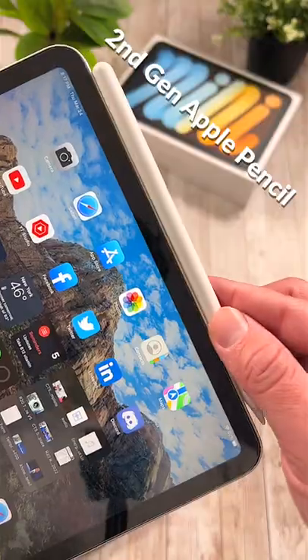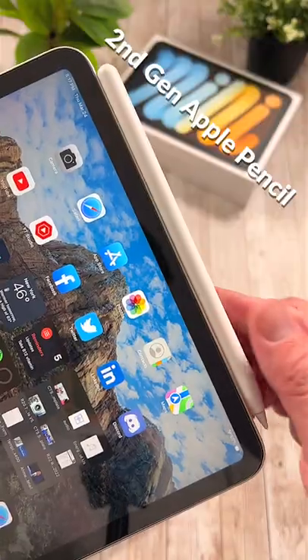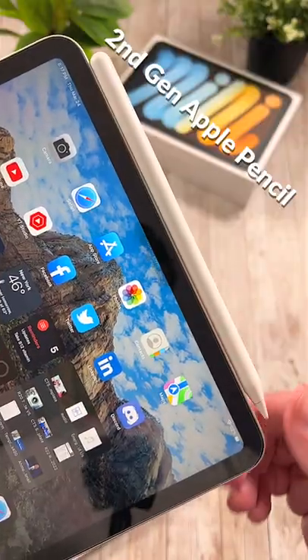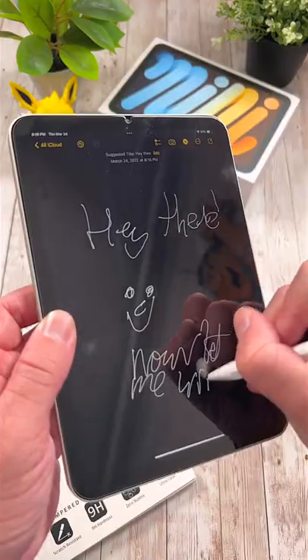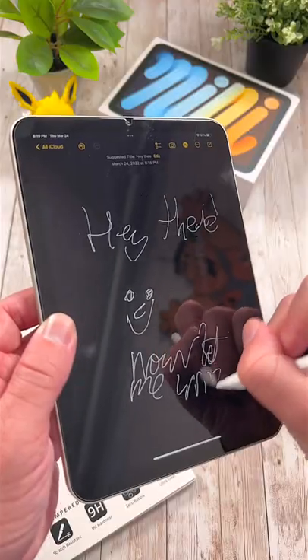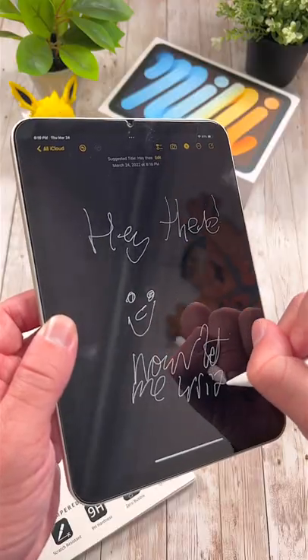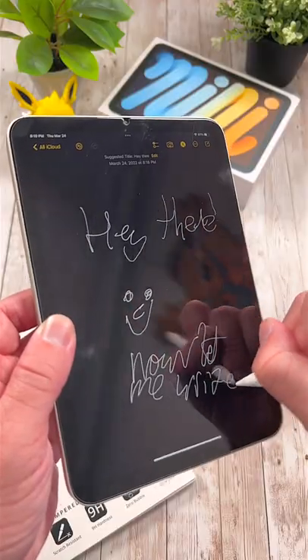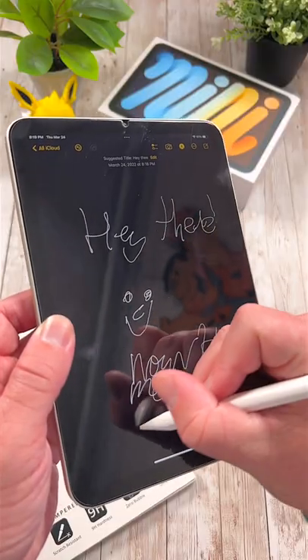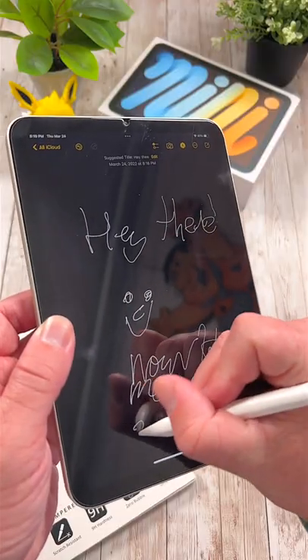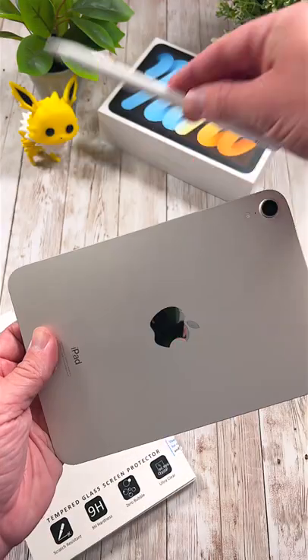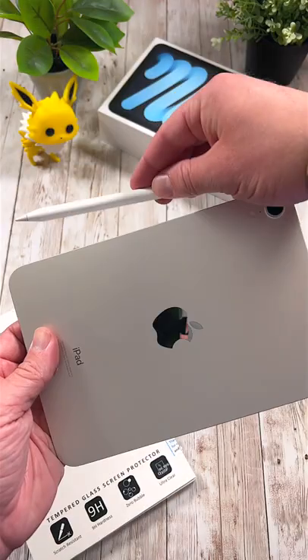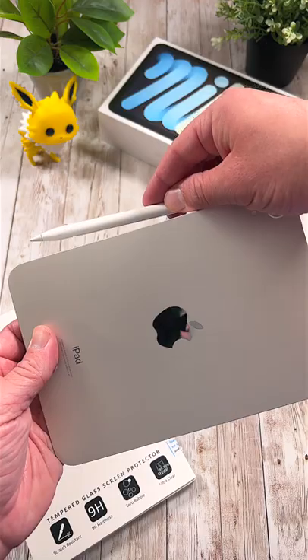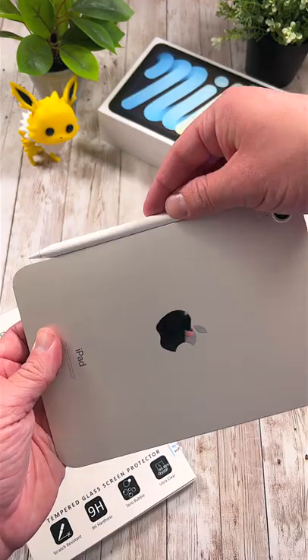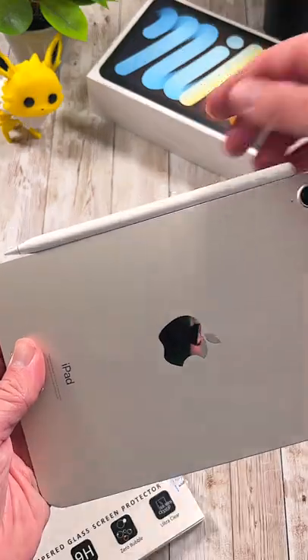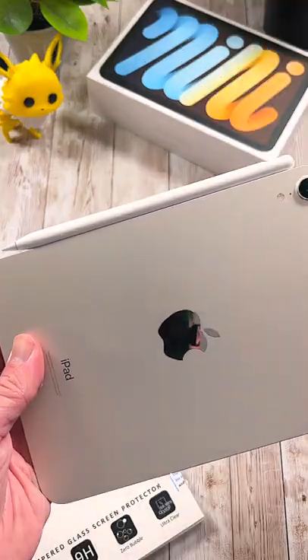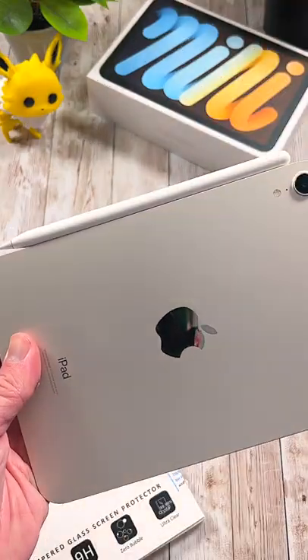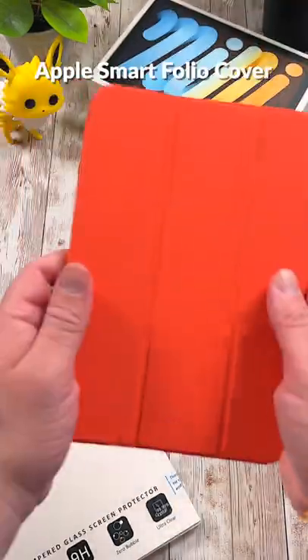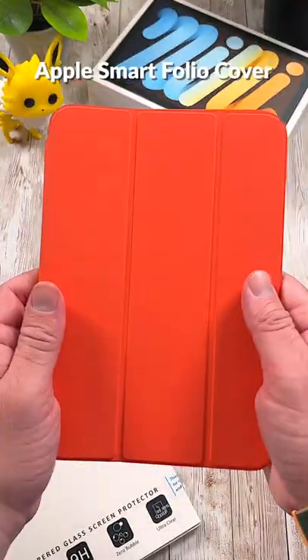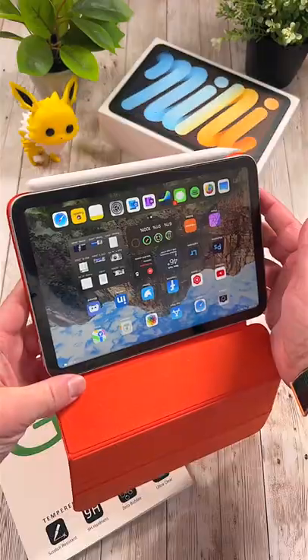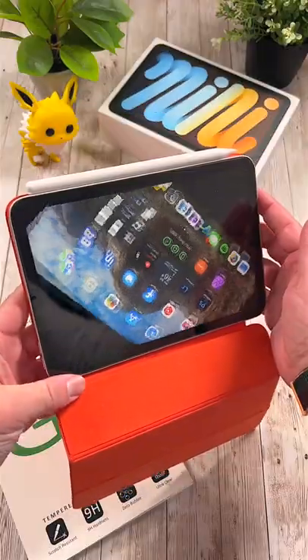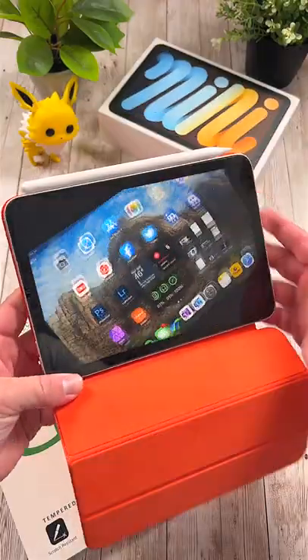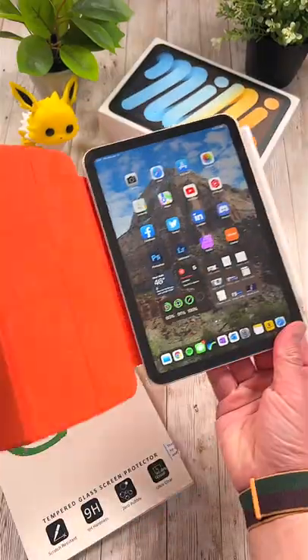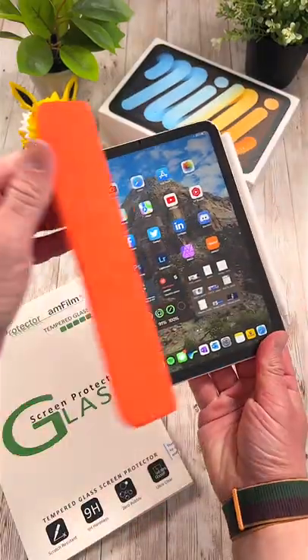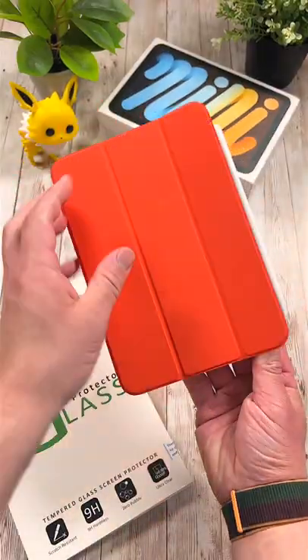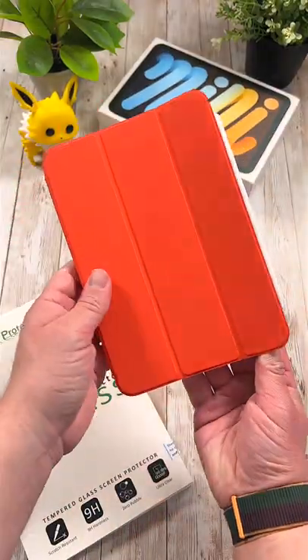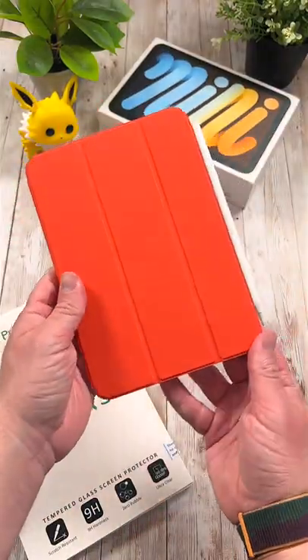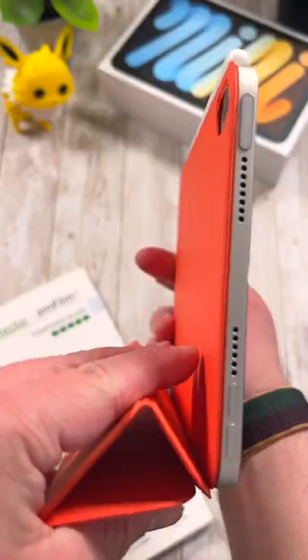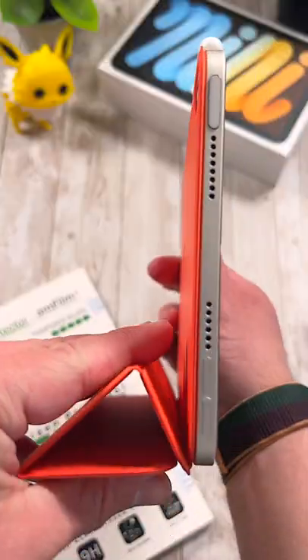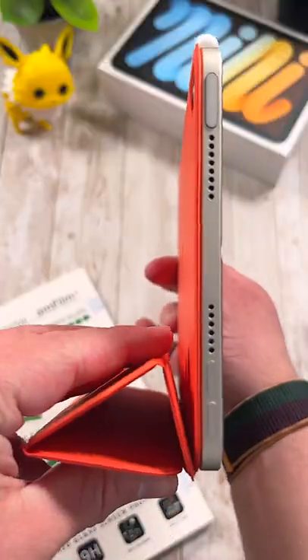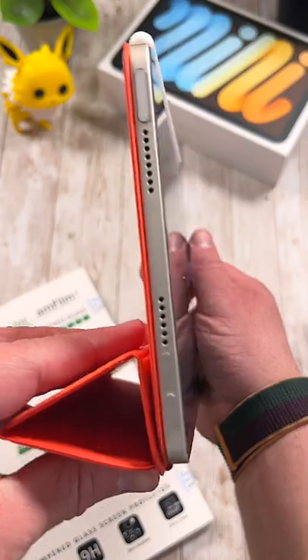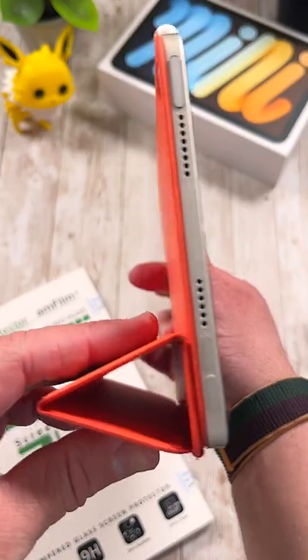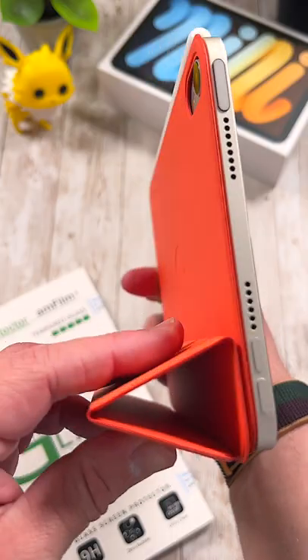Second is the second-gen Apple Pencil. The Apple Pencil is arguably the best input method for any iPad. Third is the official Apple Smart Cover. These covers are pricey but they are great and even offer a folio stamp.